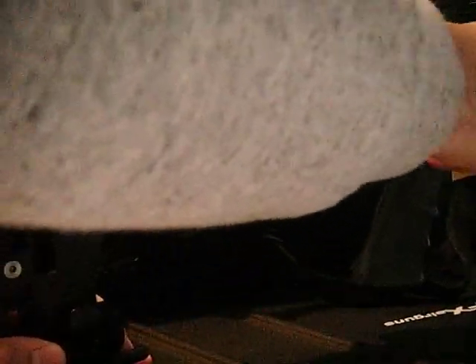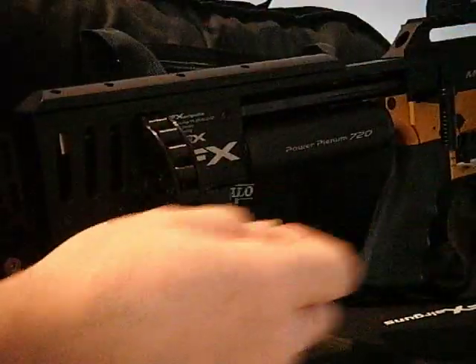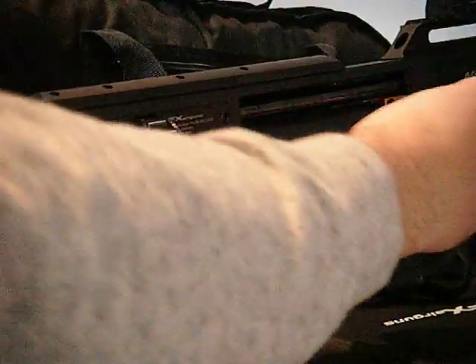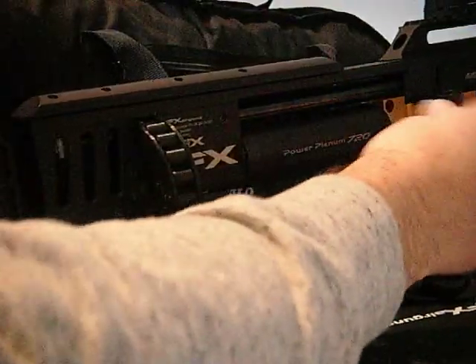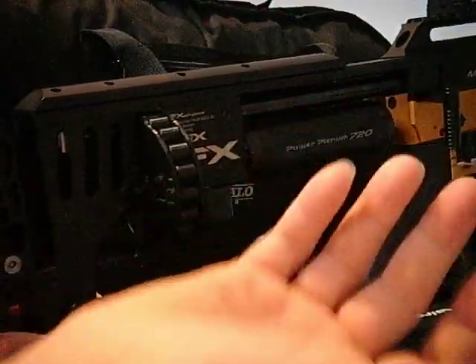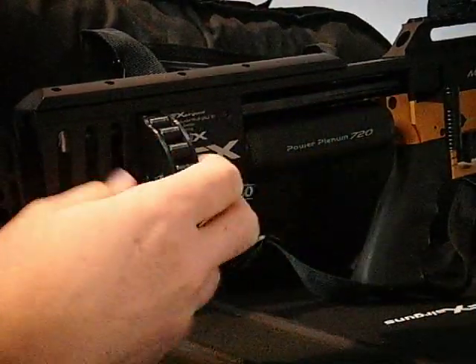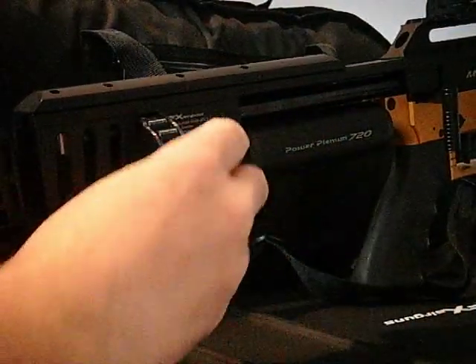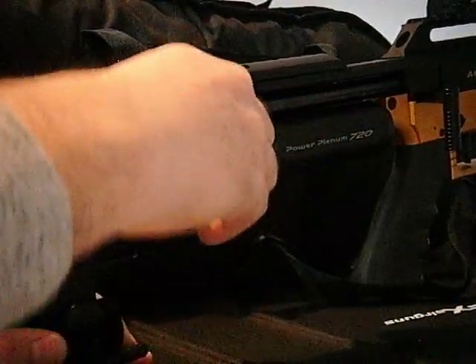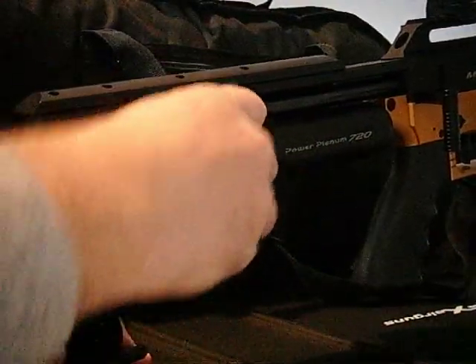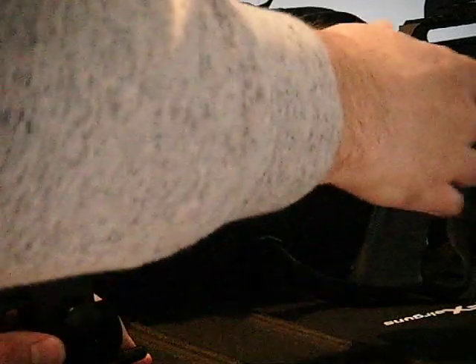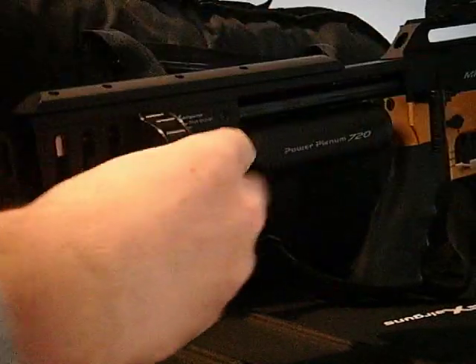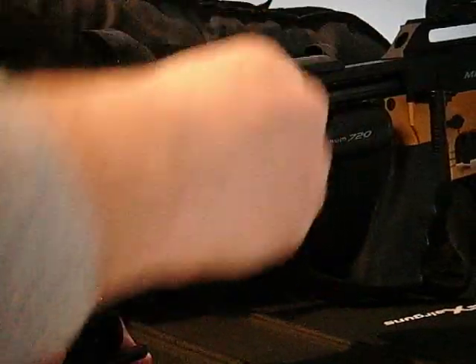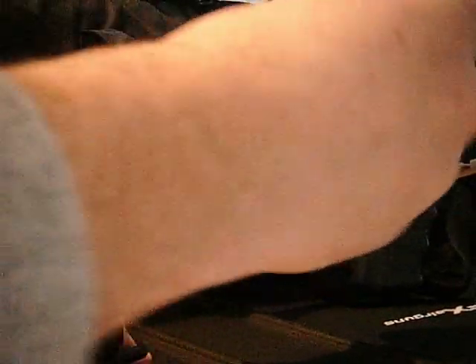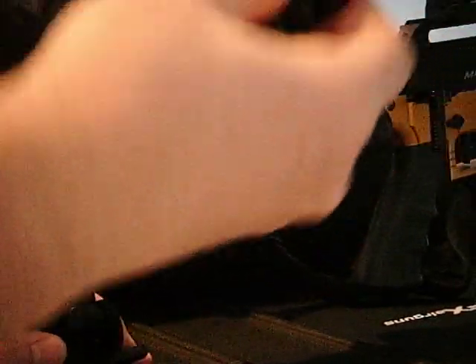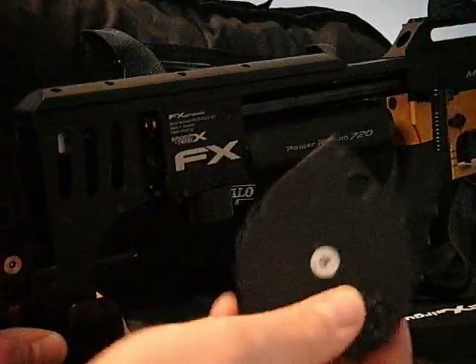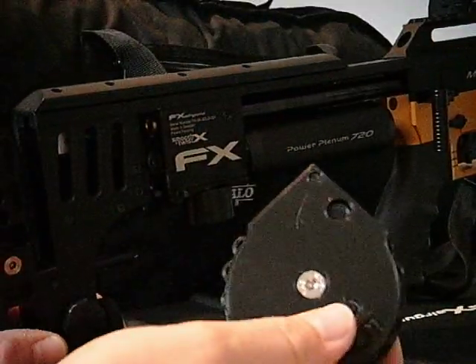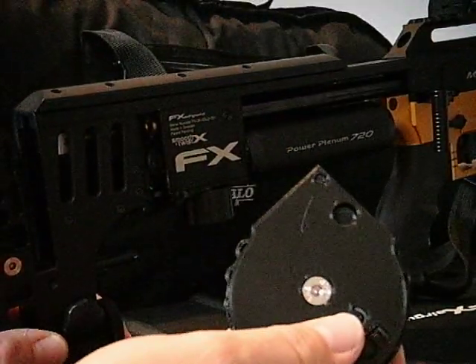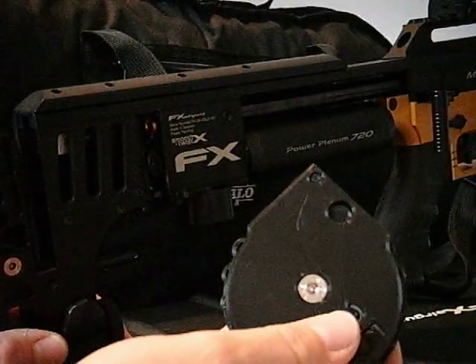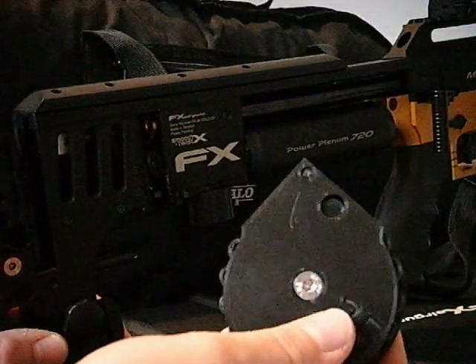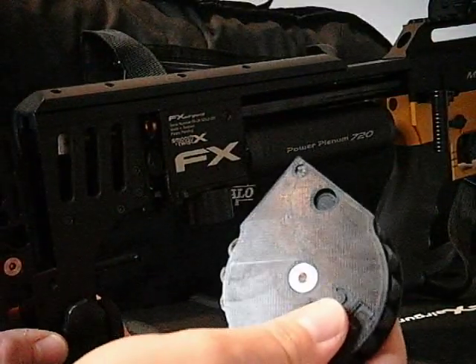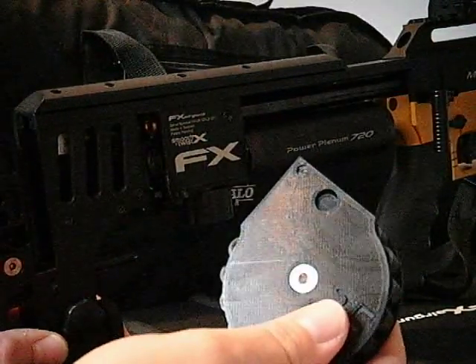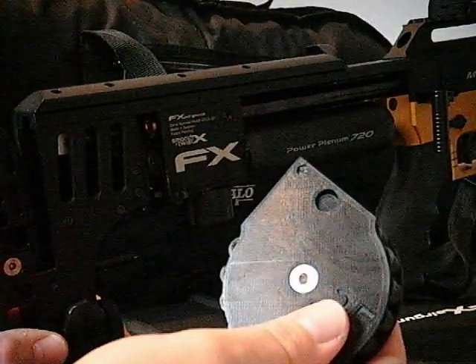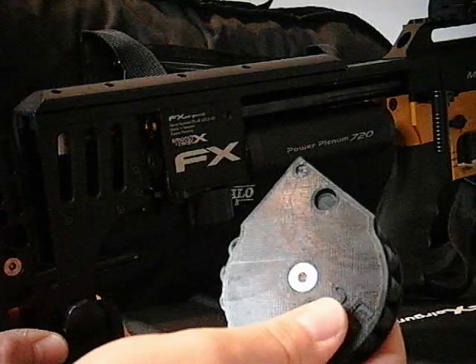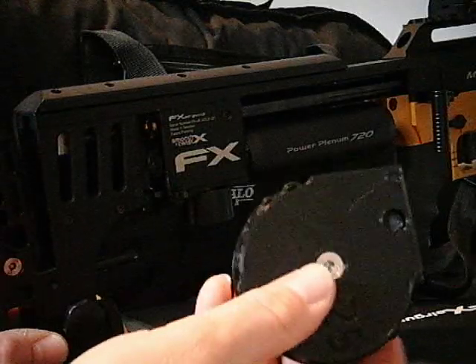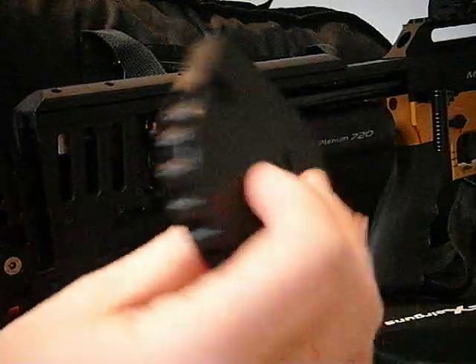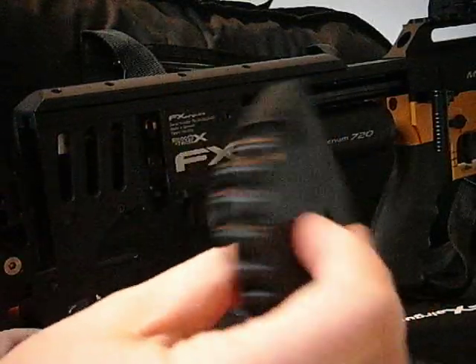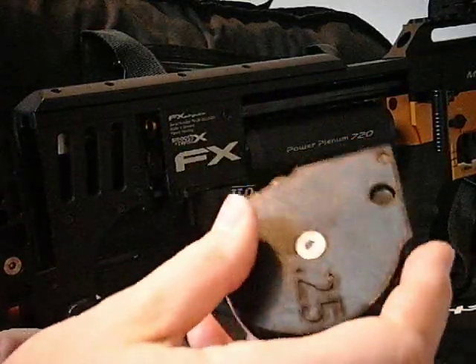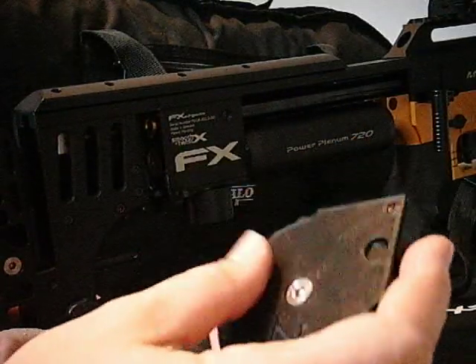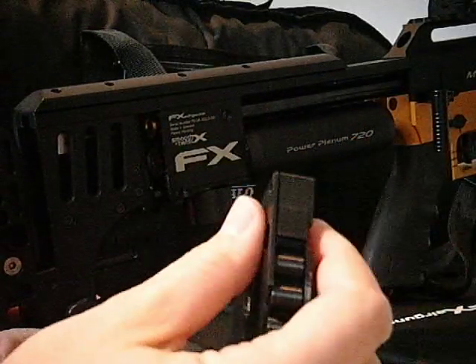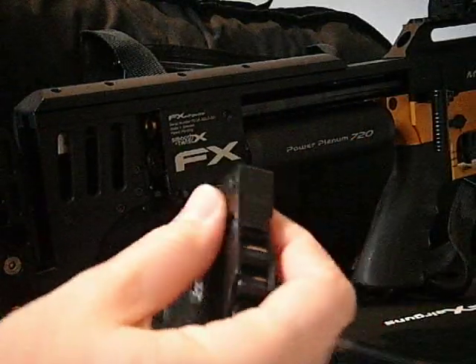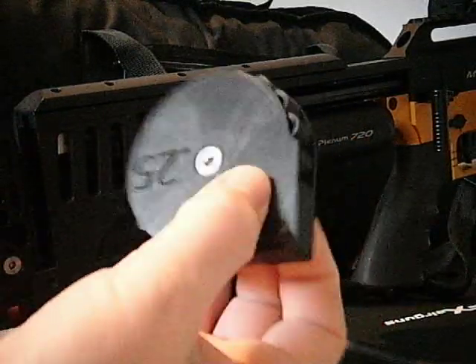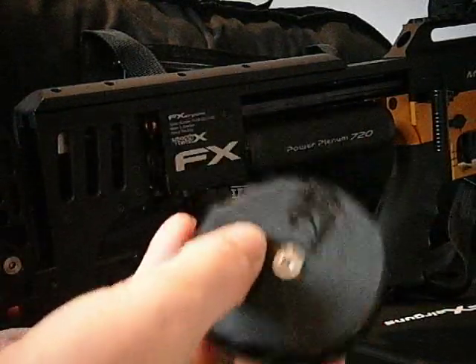When you get to the very end, that one there means you're out. If you look at this one, you'll see that's the blanking slot.